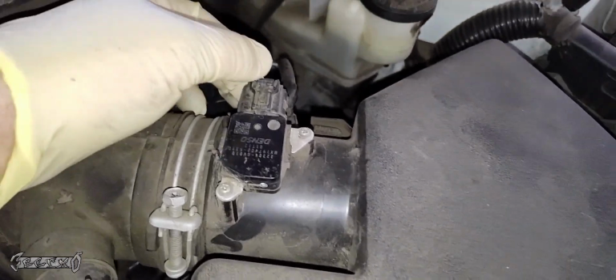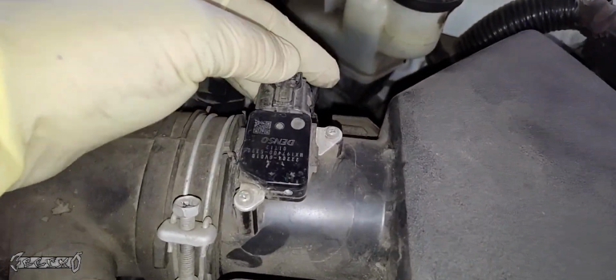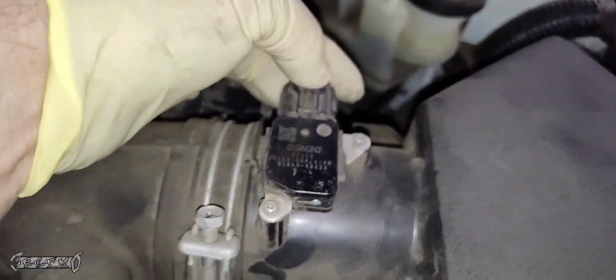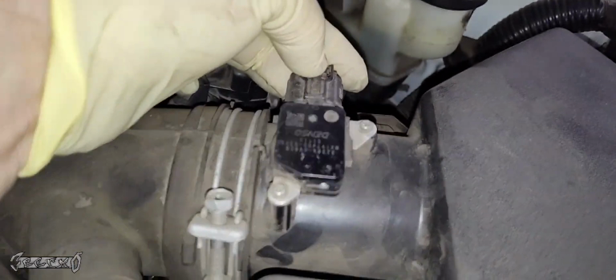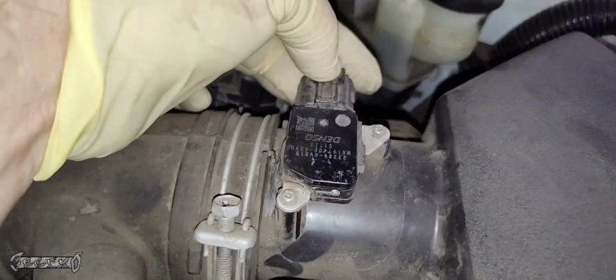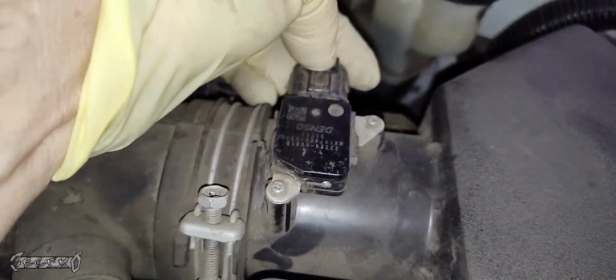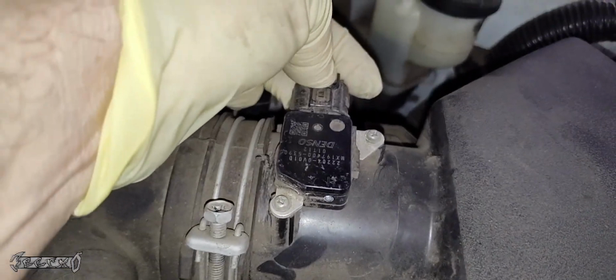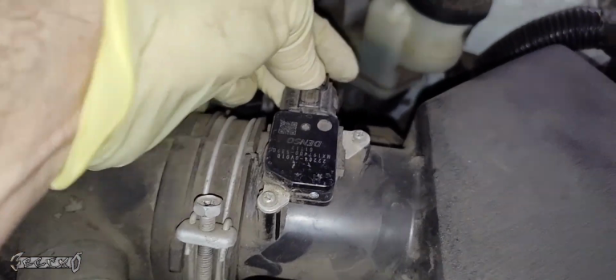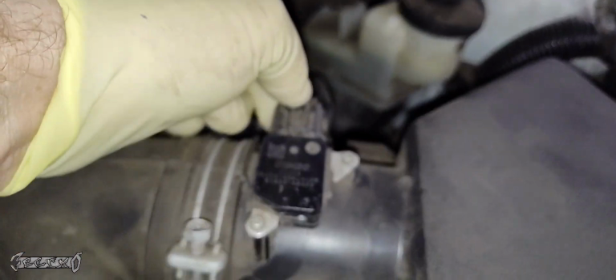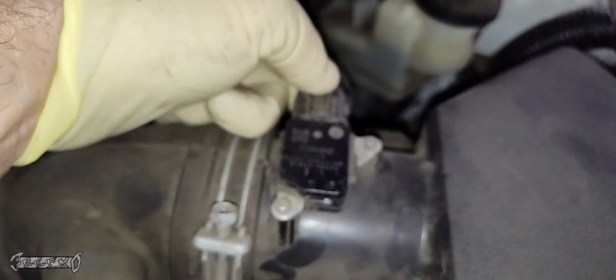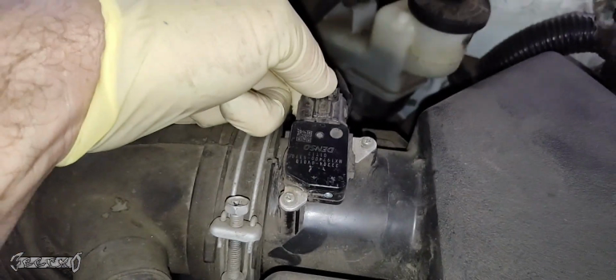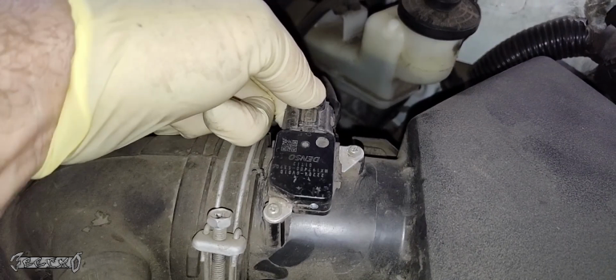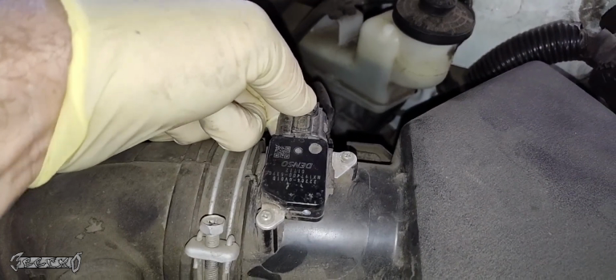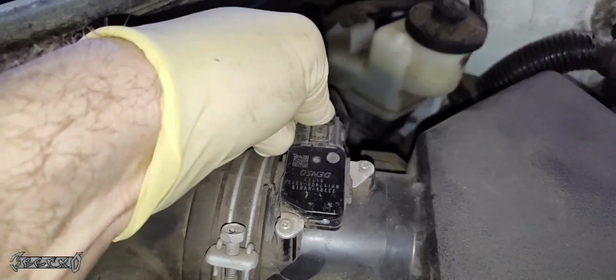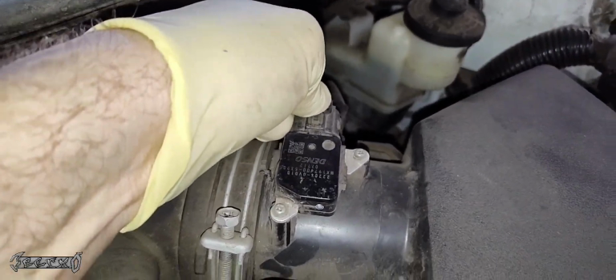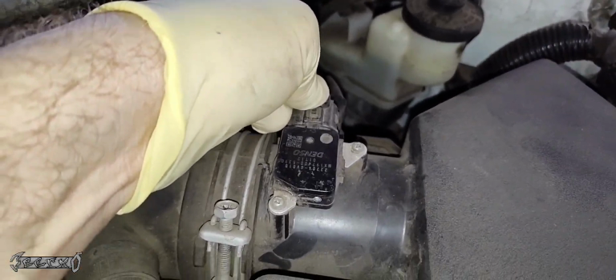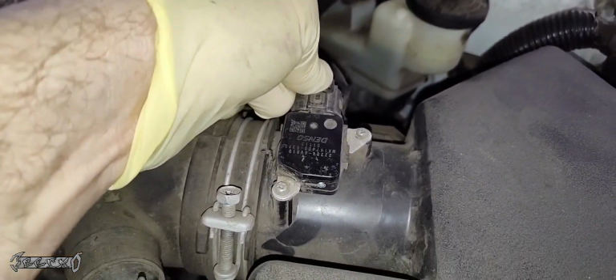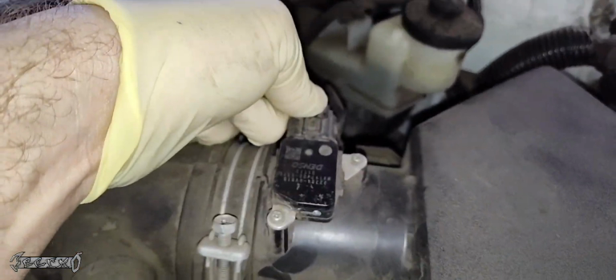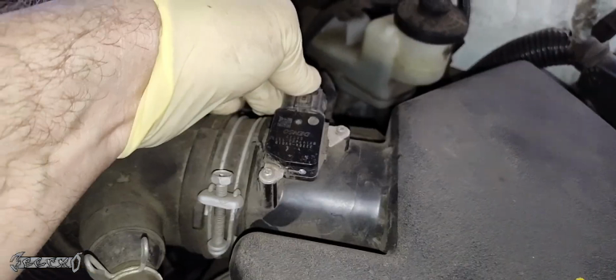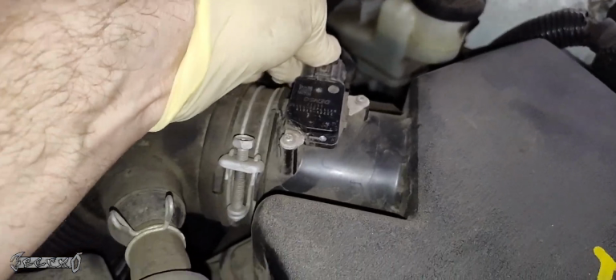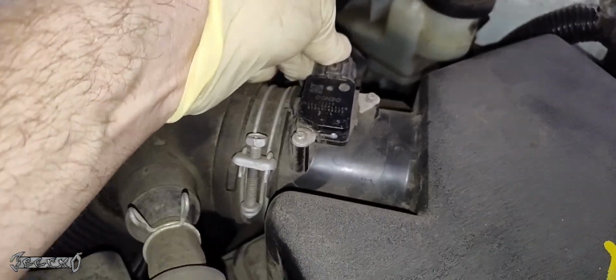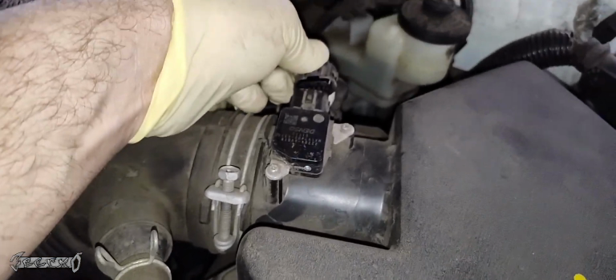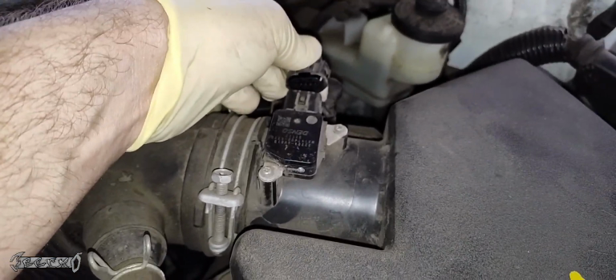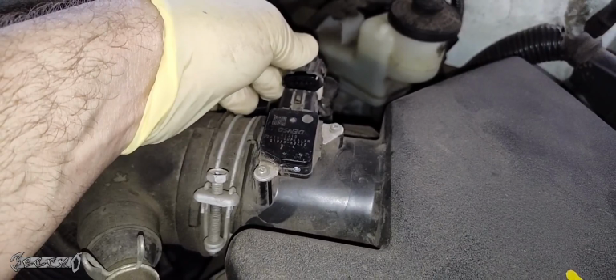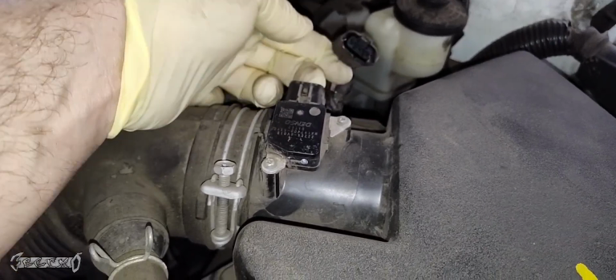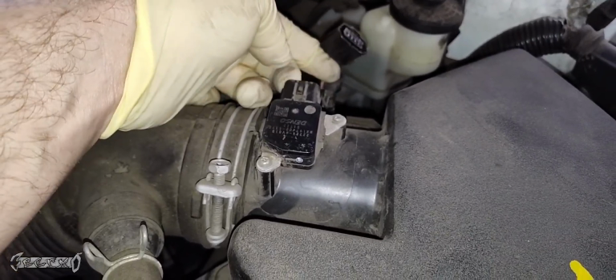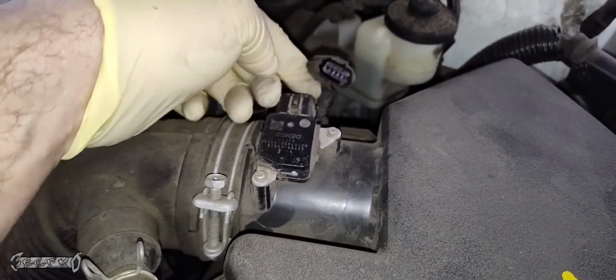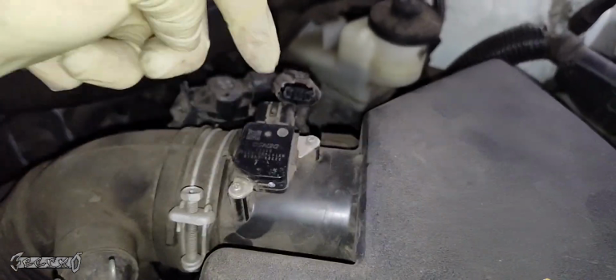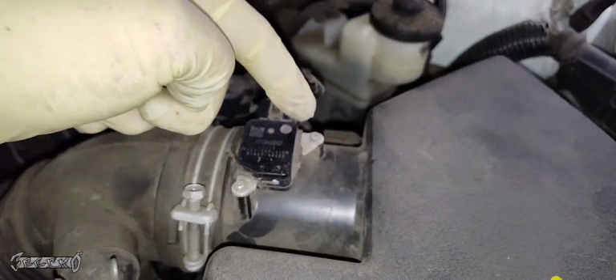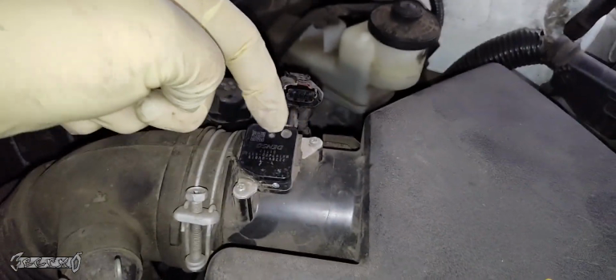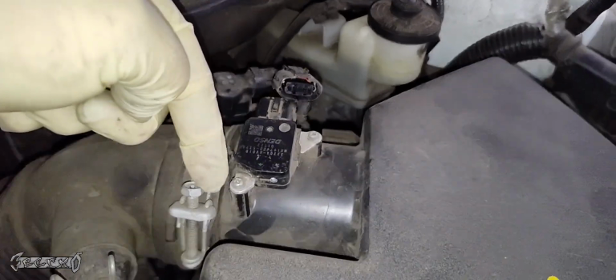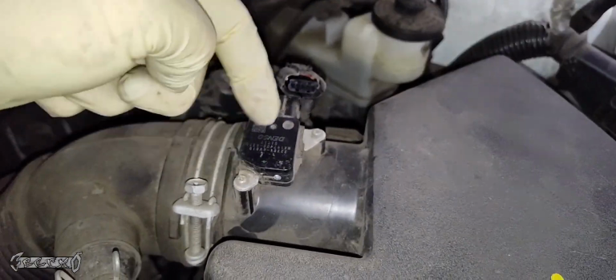So here it is right here. Let's push this little connector — there's a little button thumb on the back. We'll push it and then slide this backwards. It's going to be a little stubborn because these cars are older now — a lot of dust and stuff's been getting in there.